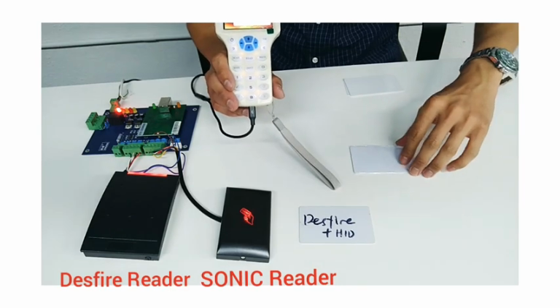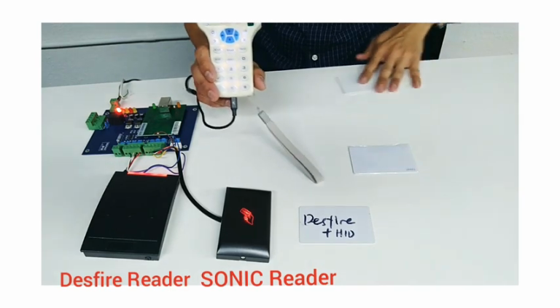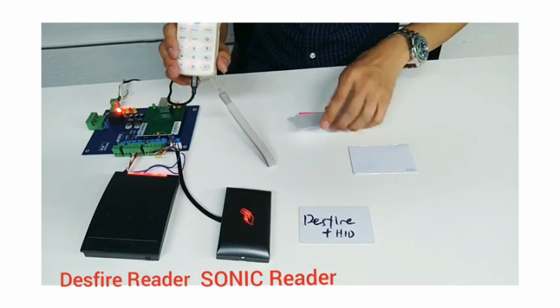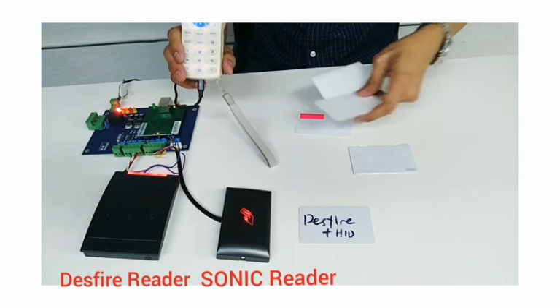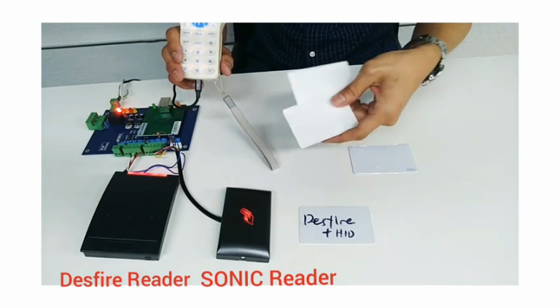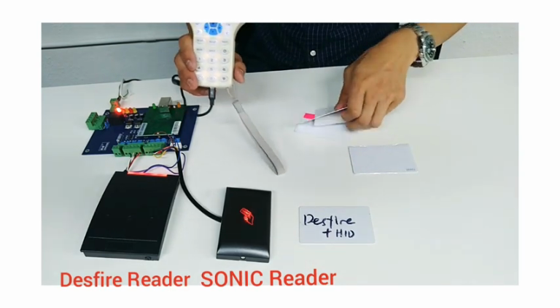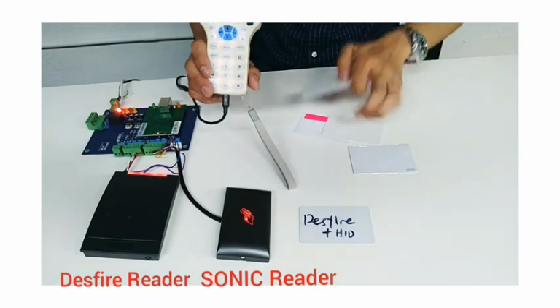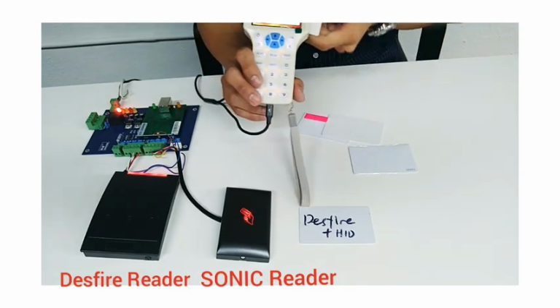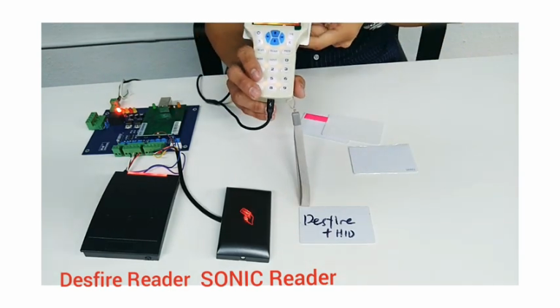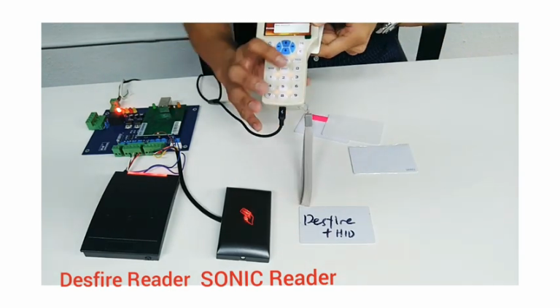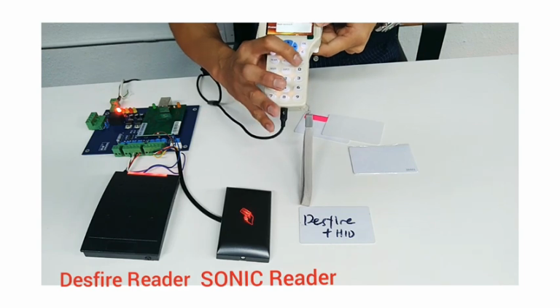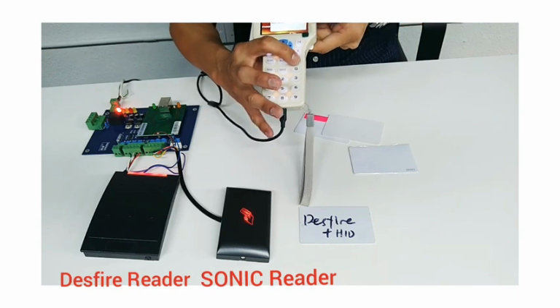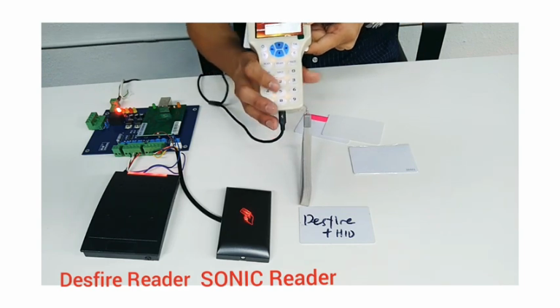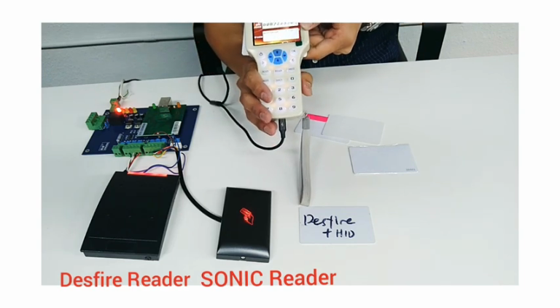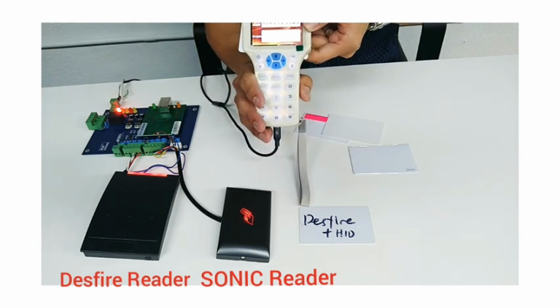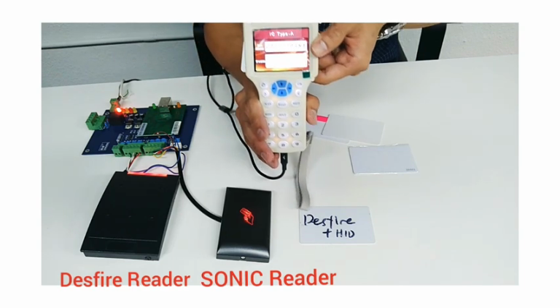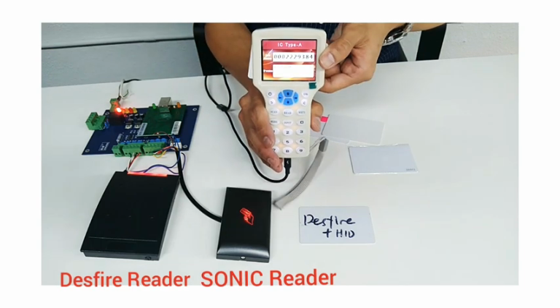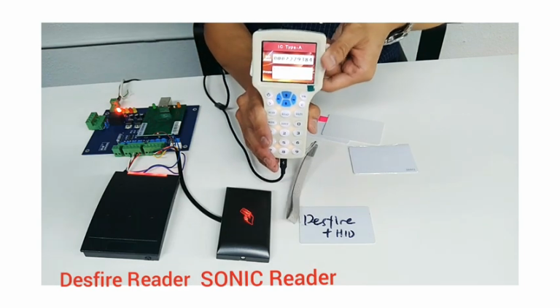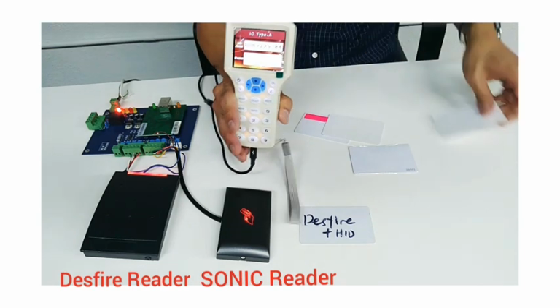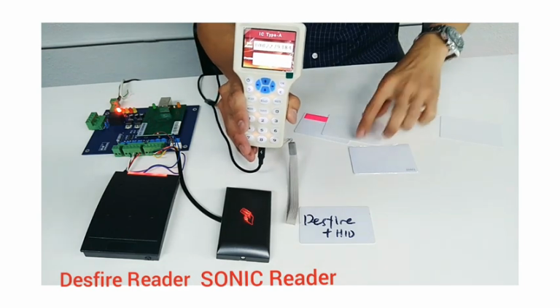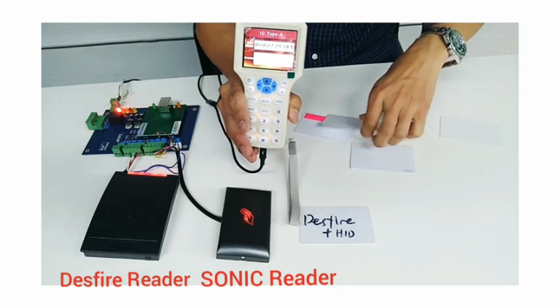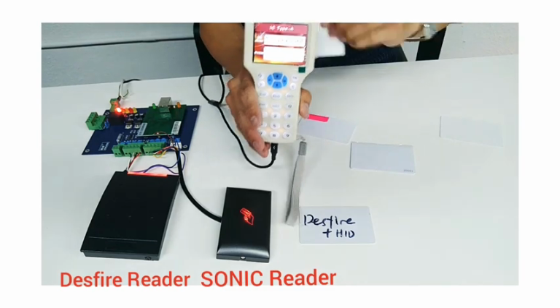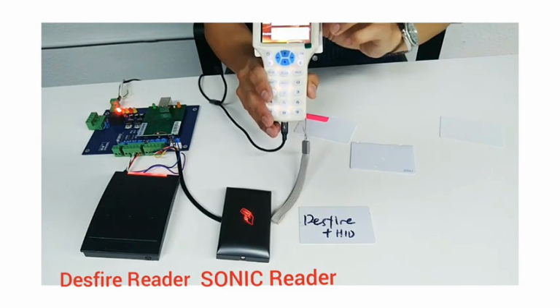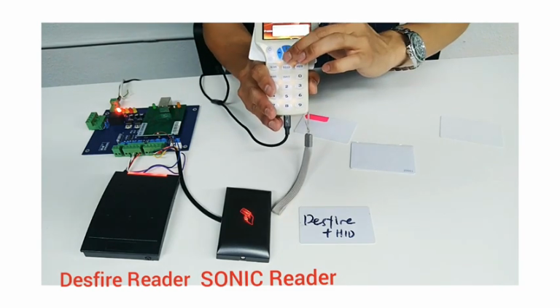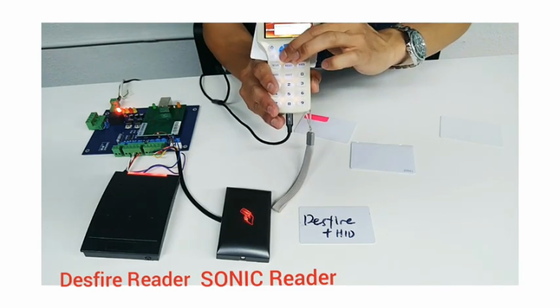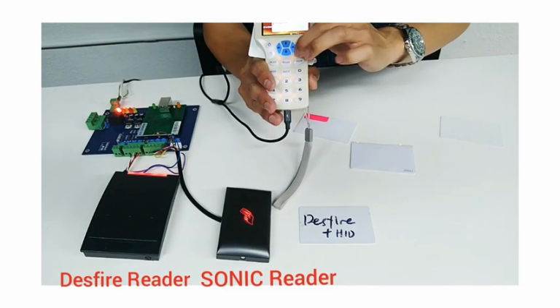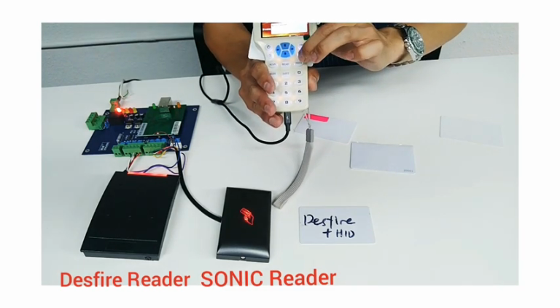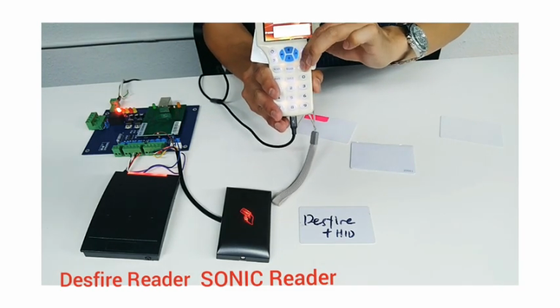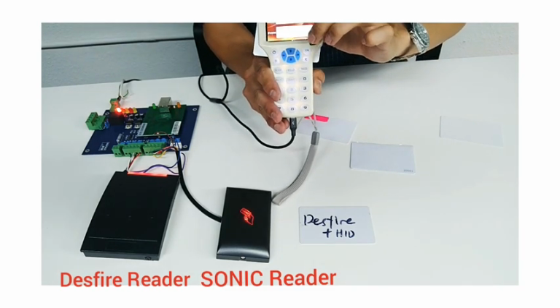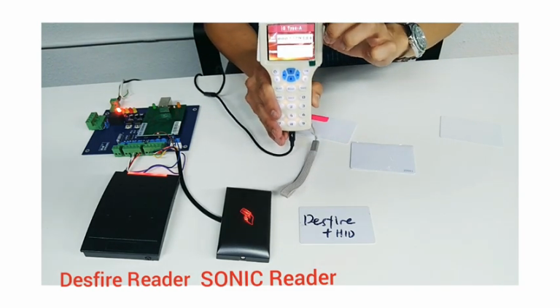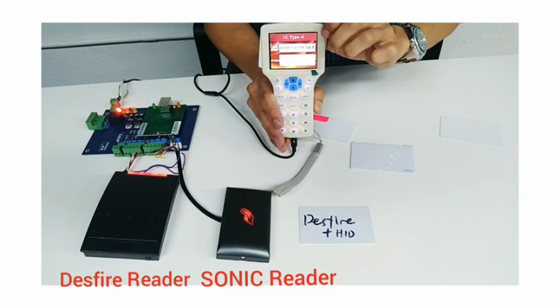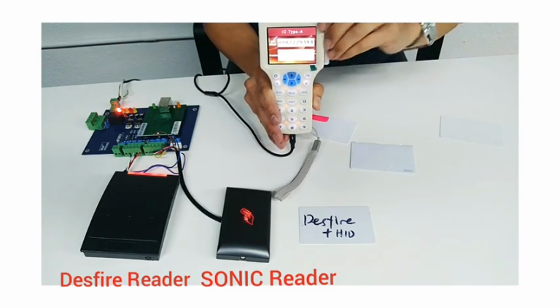I have 3 blank cards with me right now. Let's try to write data into the card. Let's try another card and try to write again.